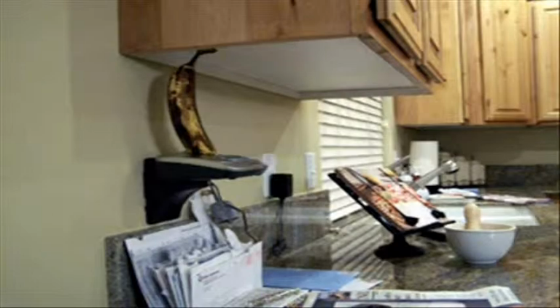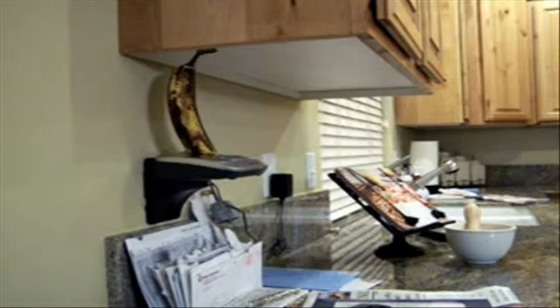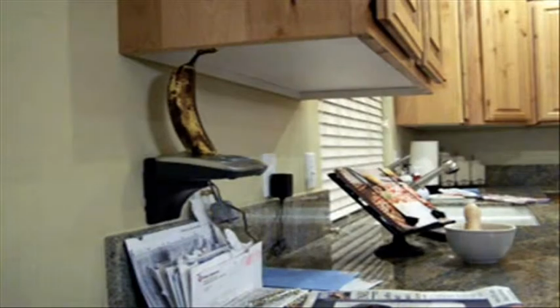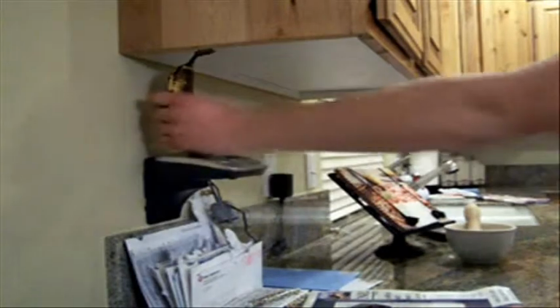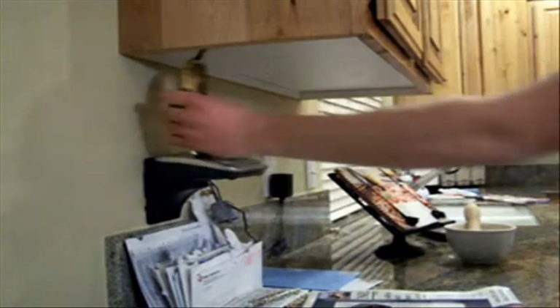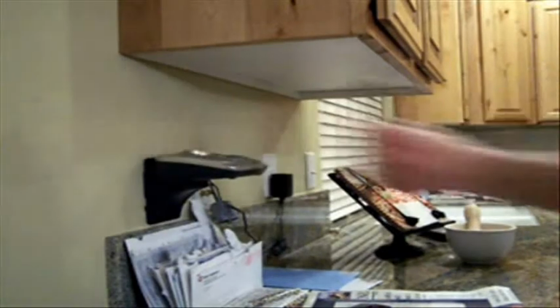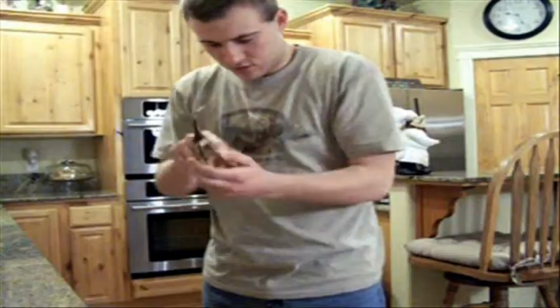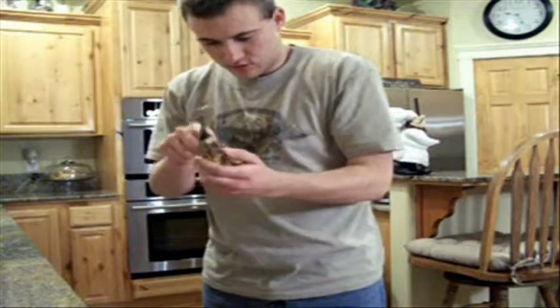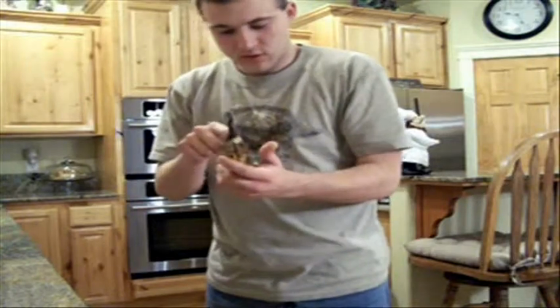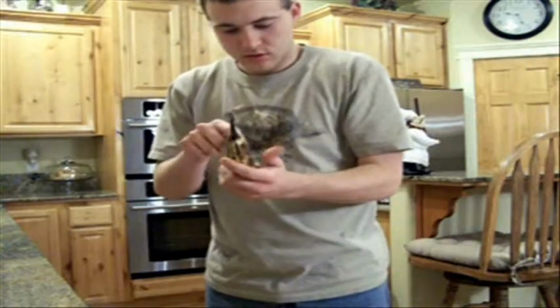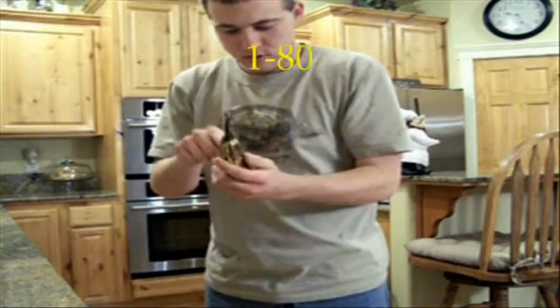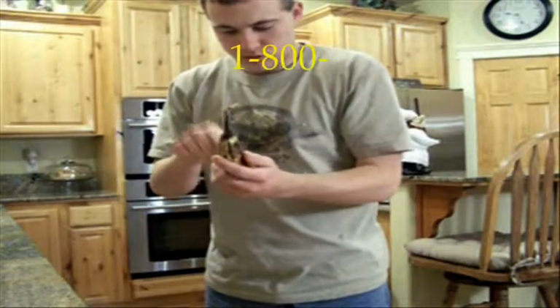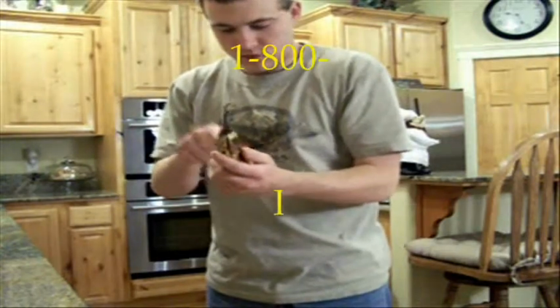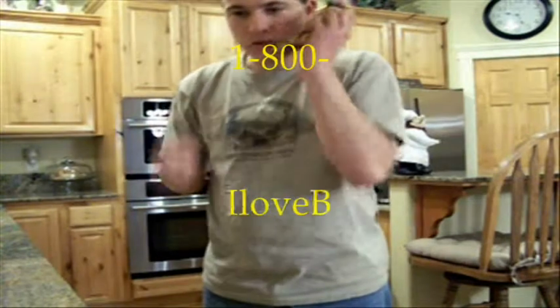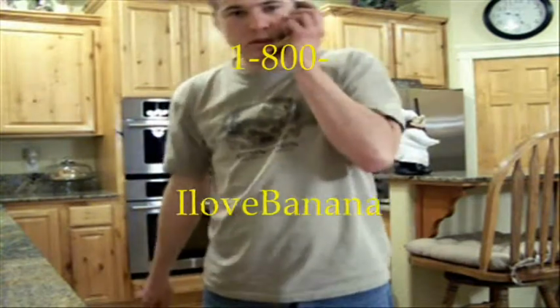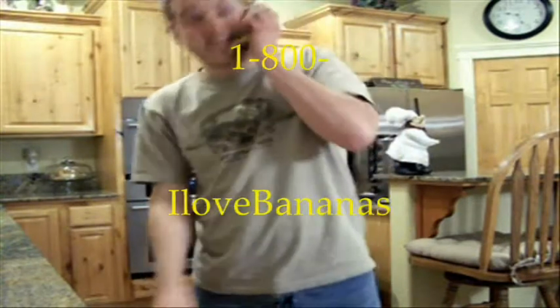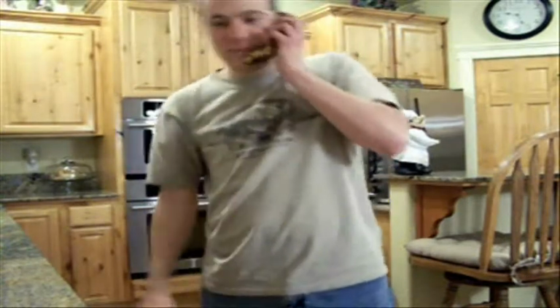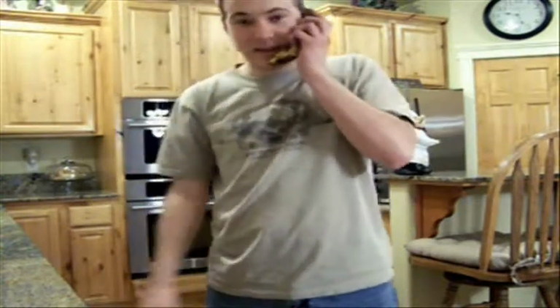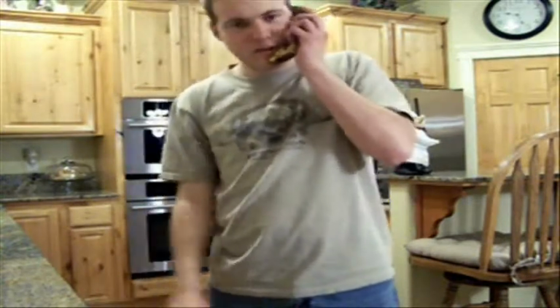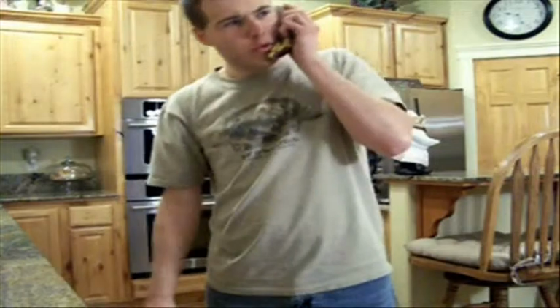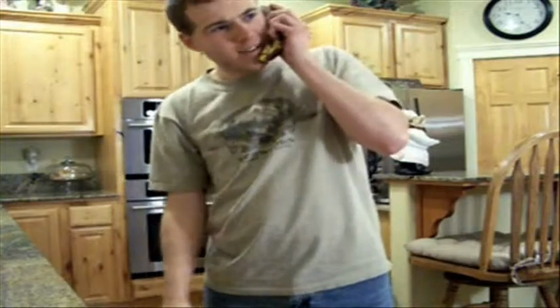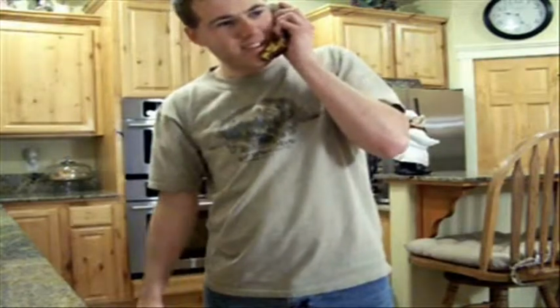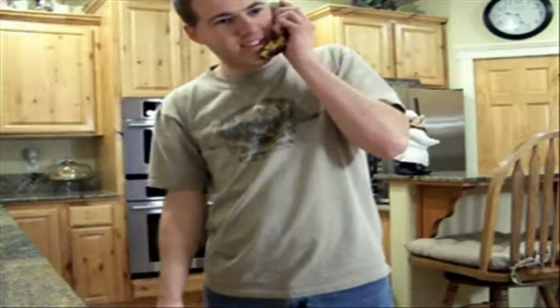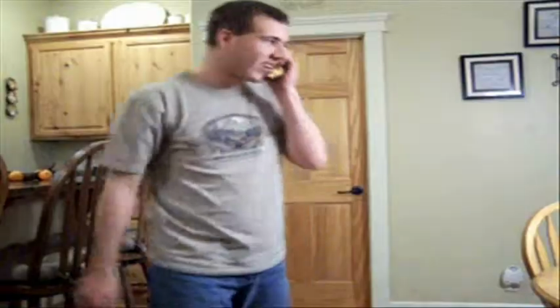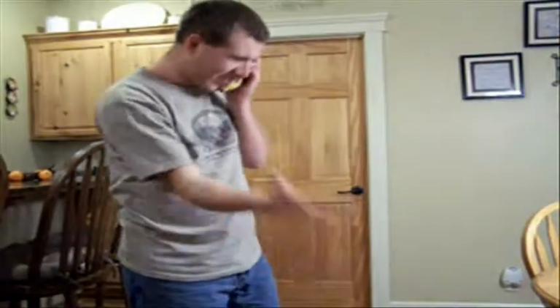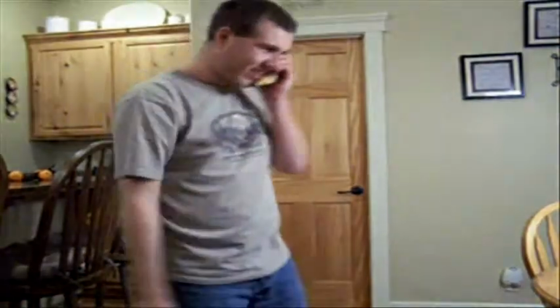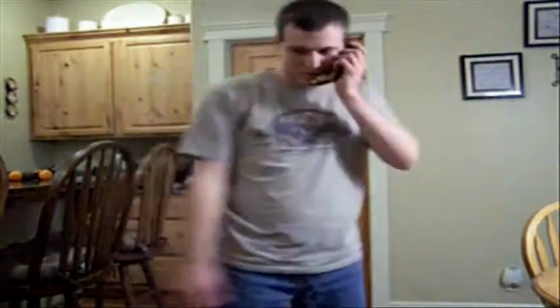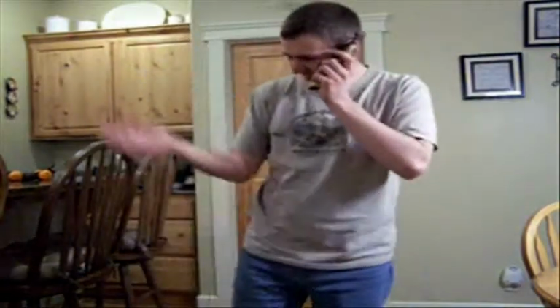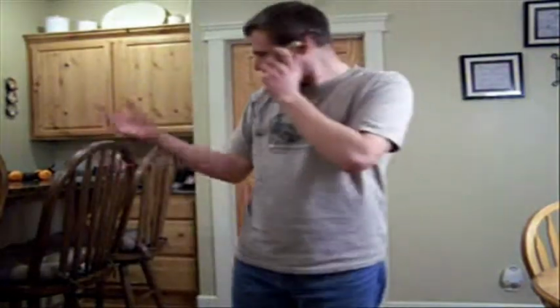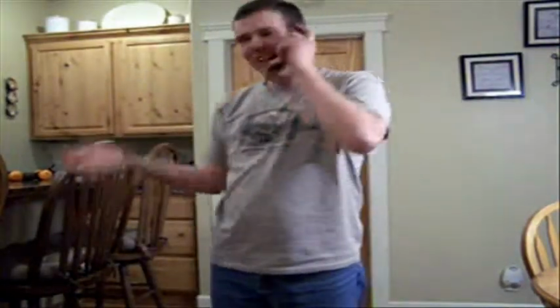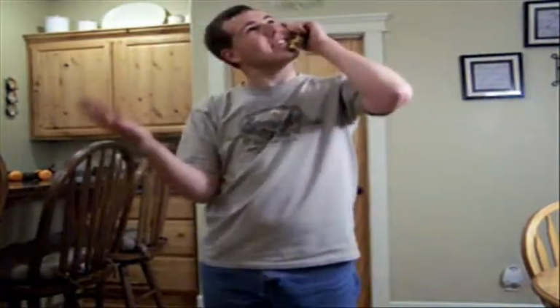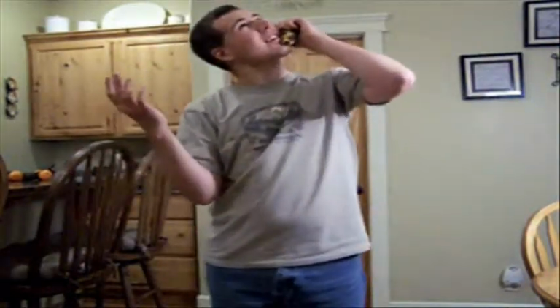Pick up that banana phone near you, dial our toll-free number at 1-800-ILOVE-BANANAS, and our 24-hour, 7-day-a-week staff will be here to give you advice and send you instructions on how to build your Bananamobile.